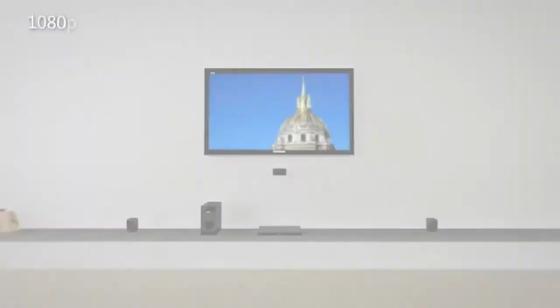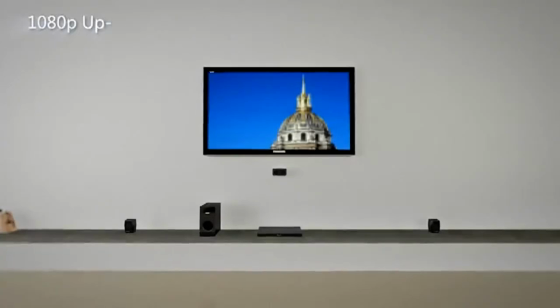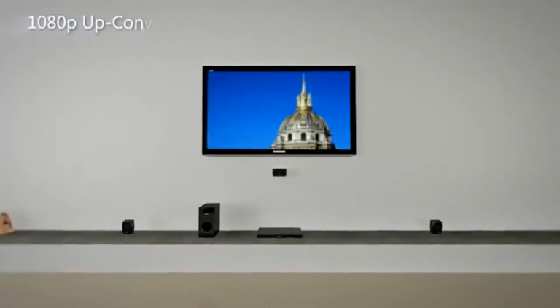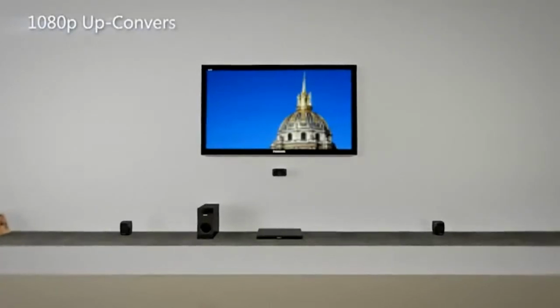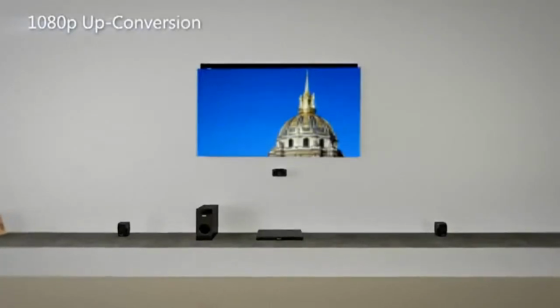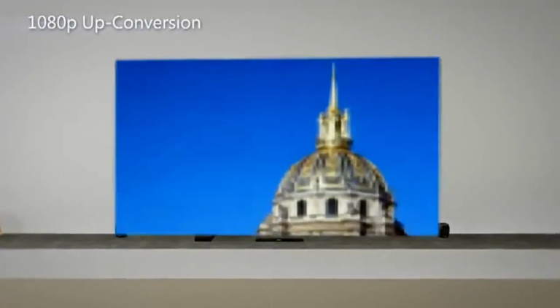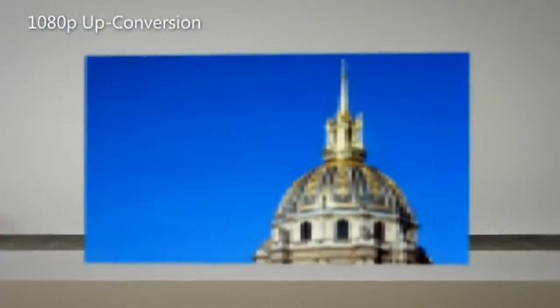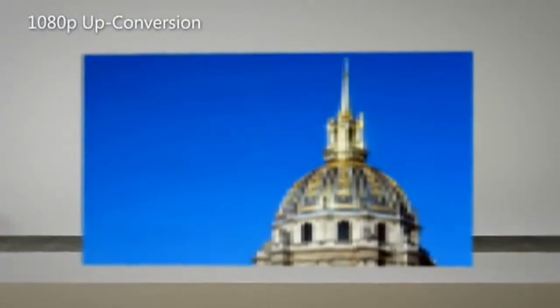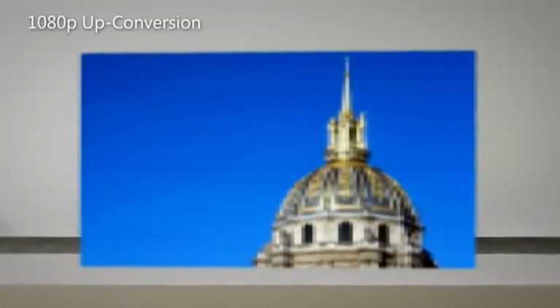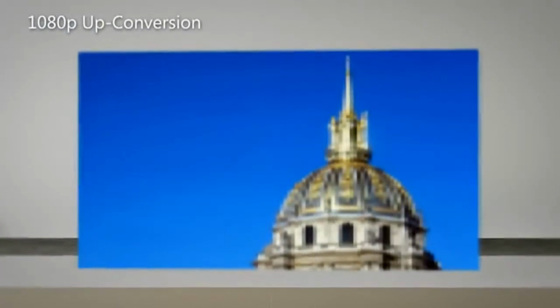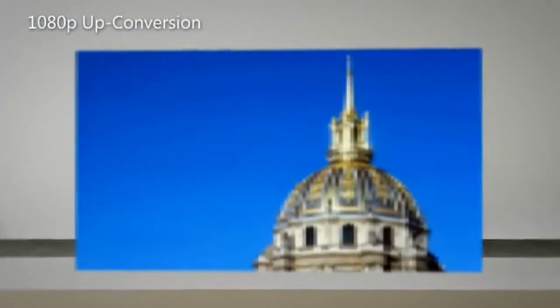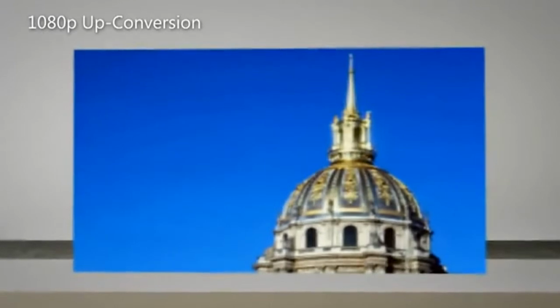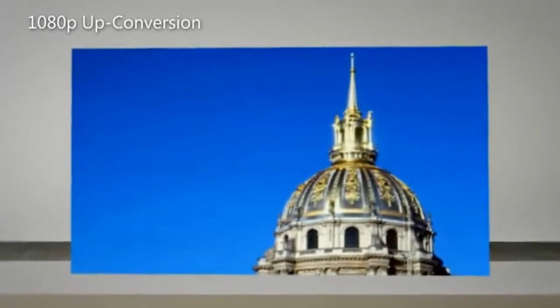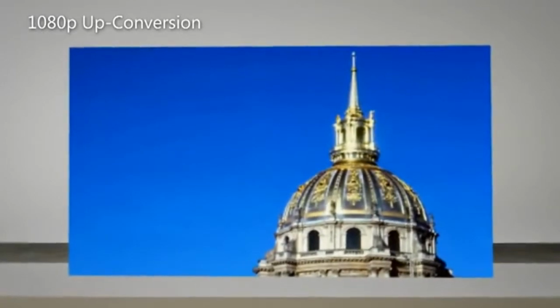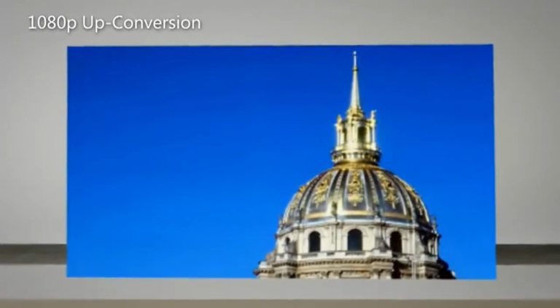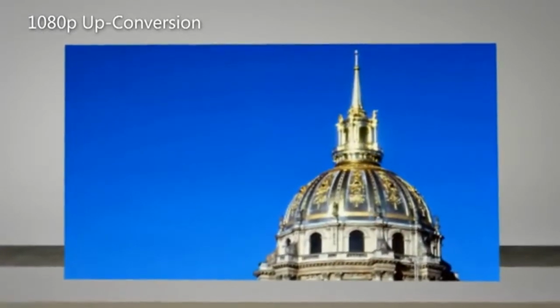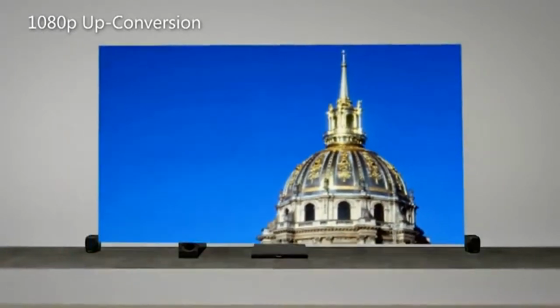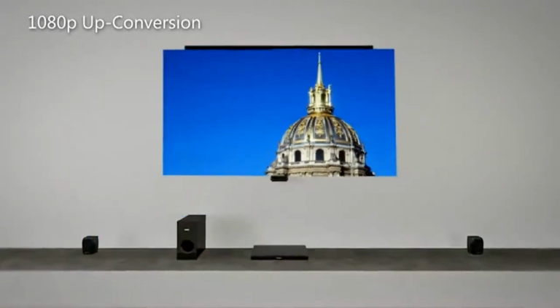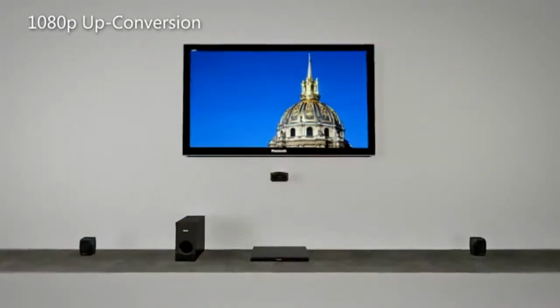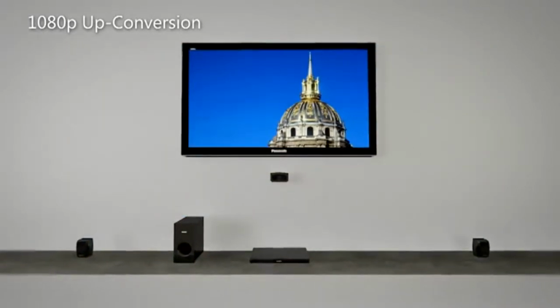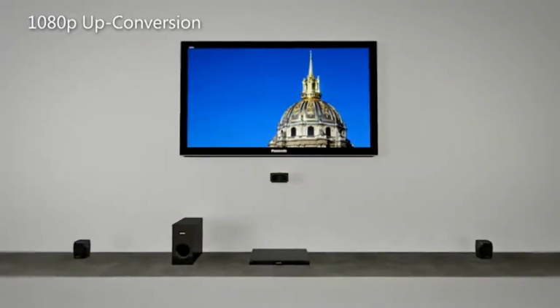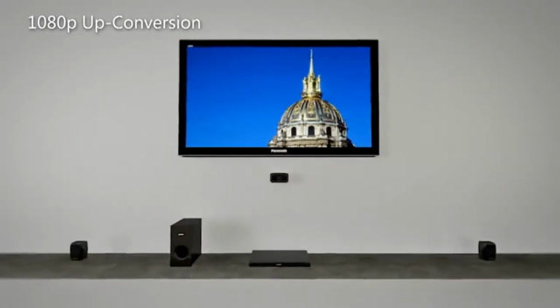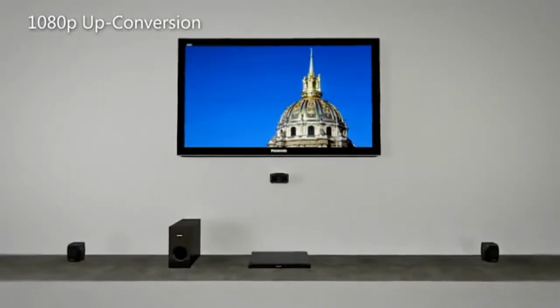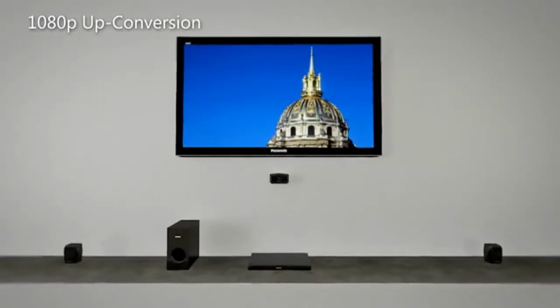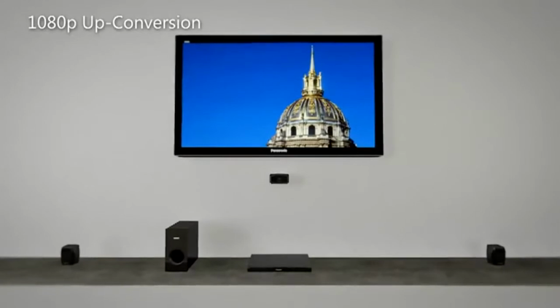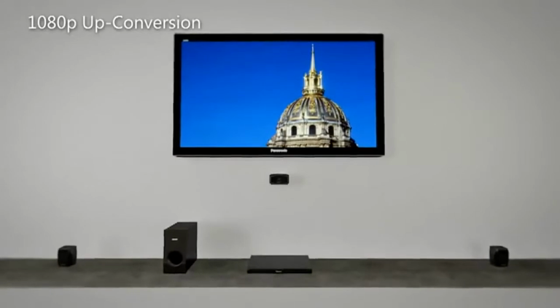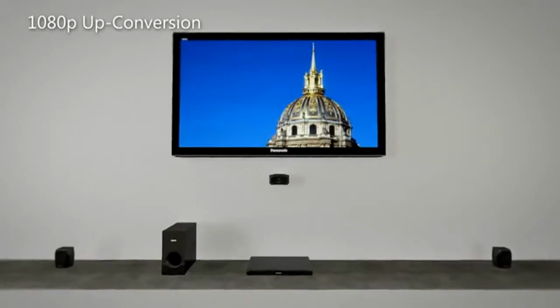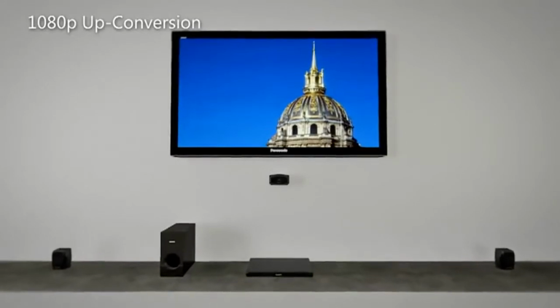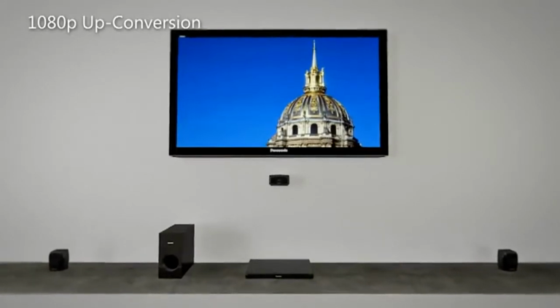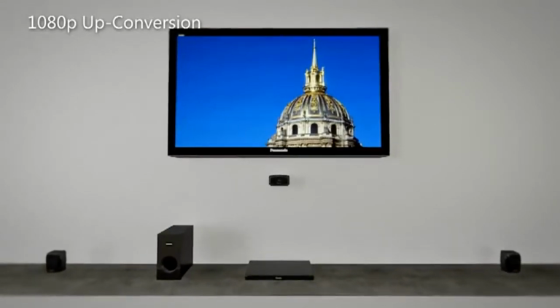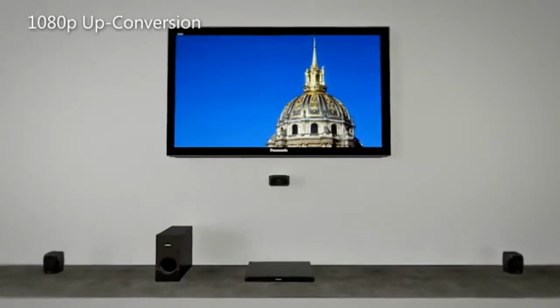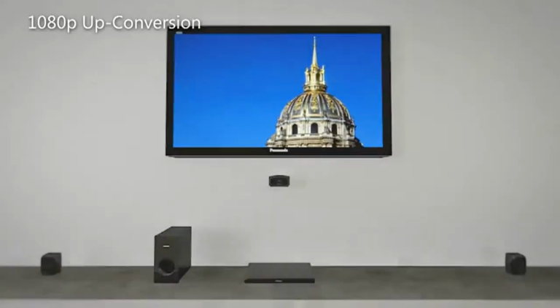Giving you vivid, sharp and exceptionally detailed high resolution images, the 1080p upconversion function converts standard definition images from DVD sources into high definition images.